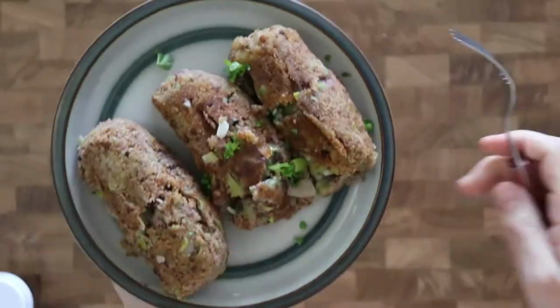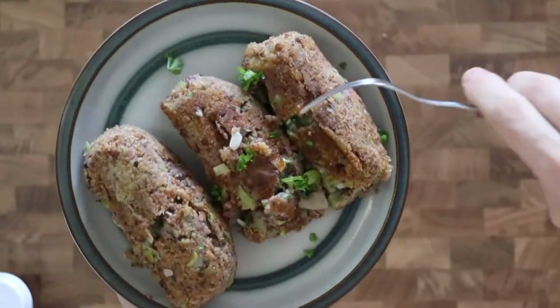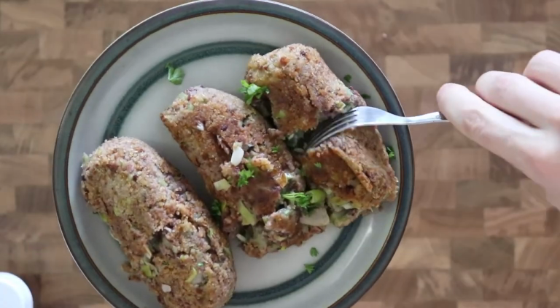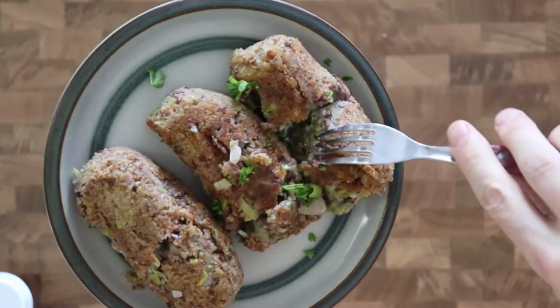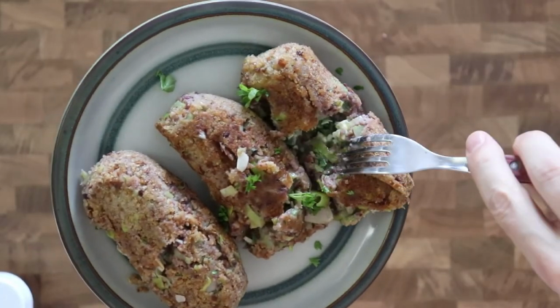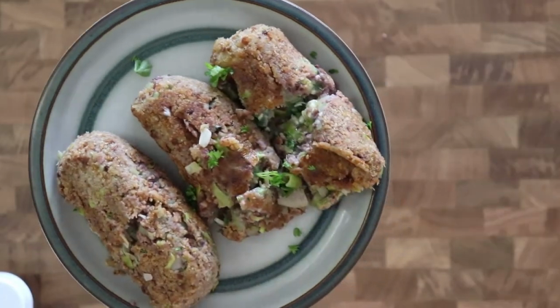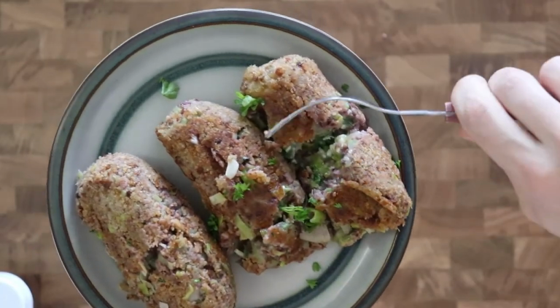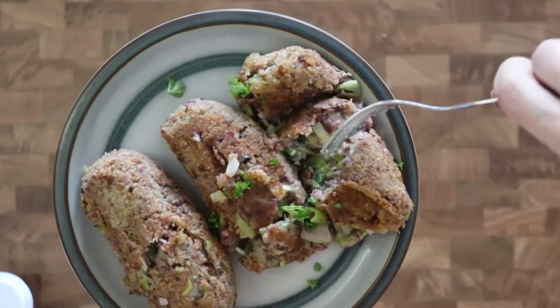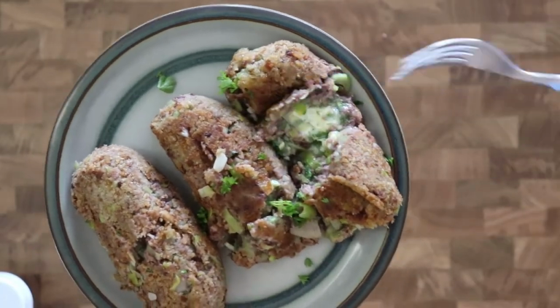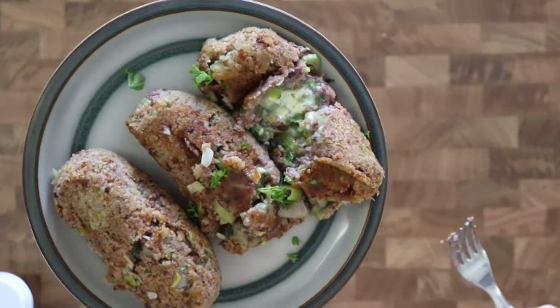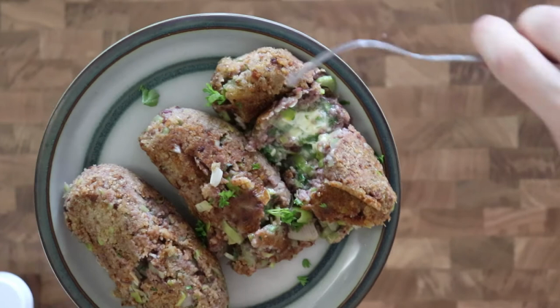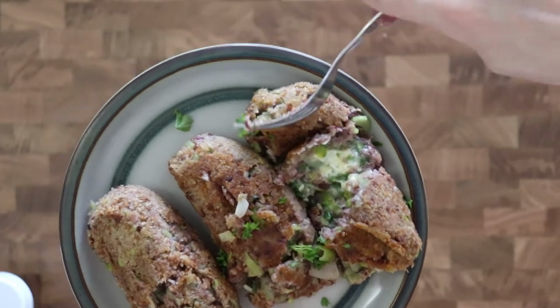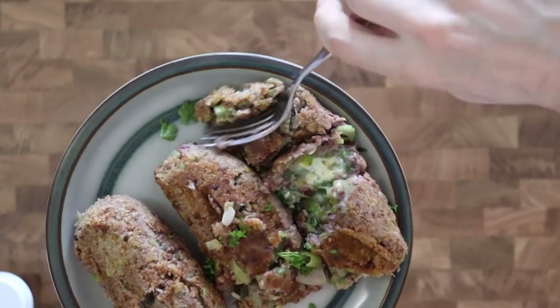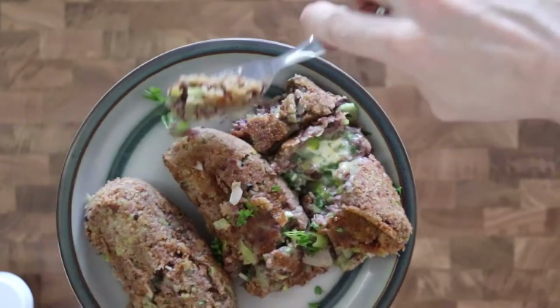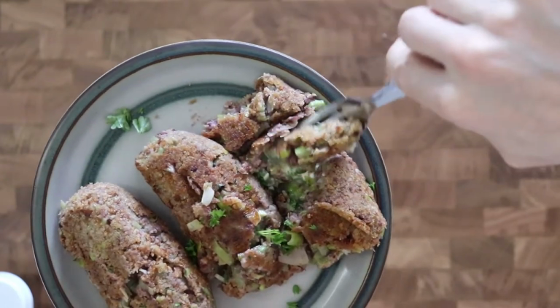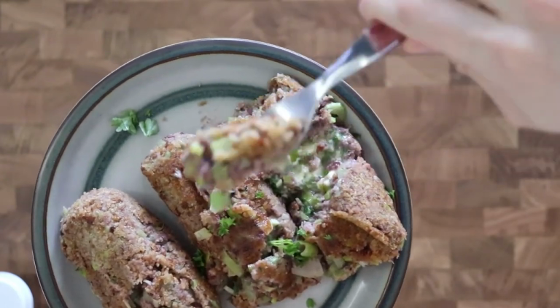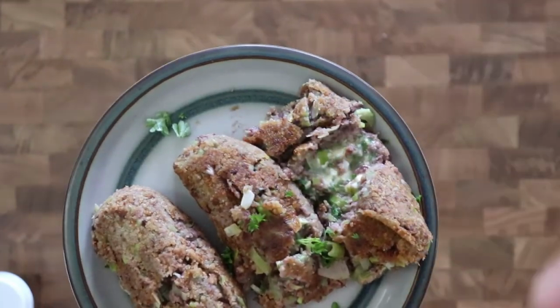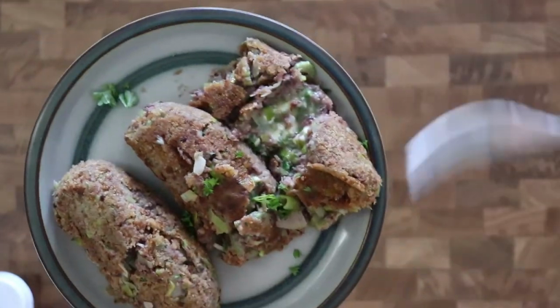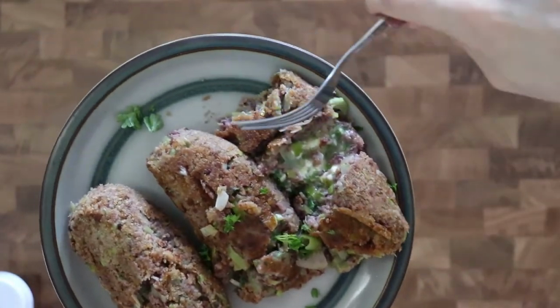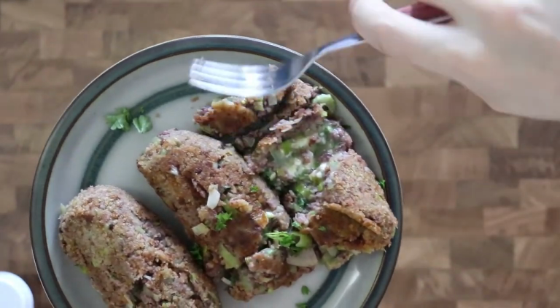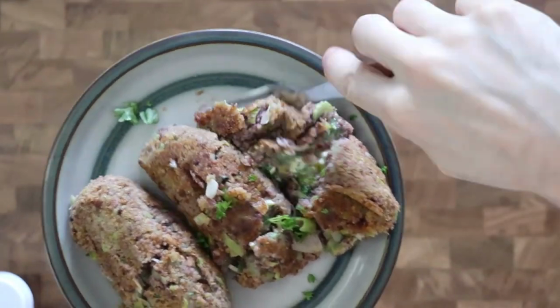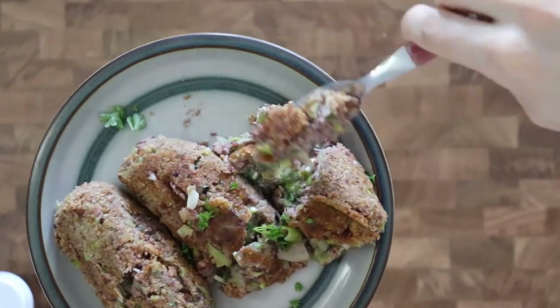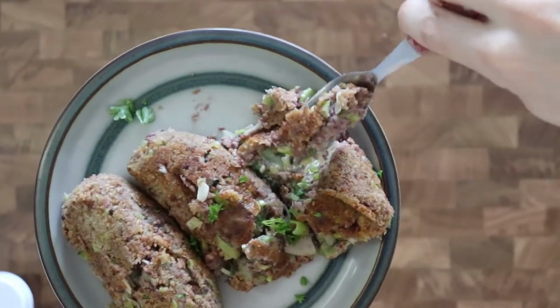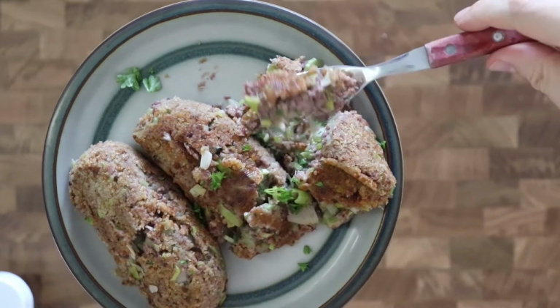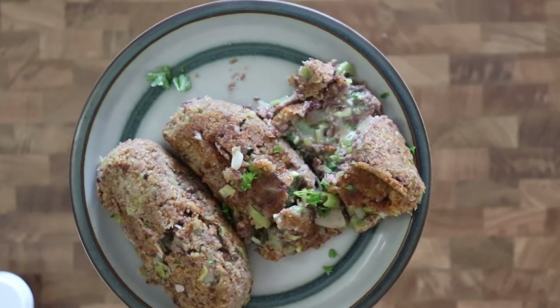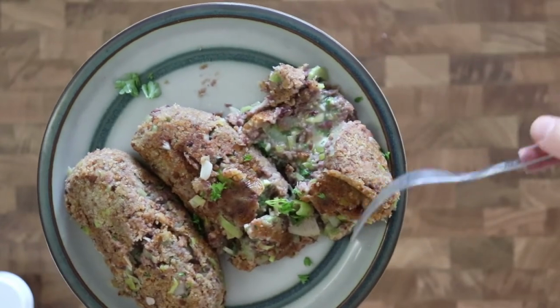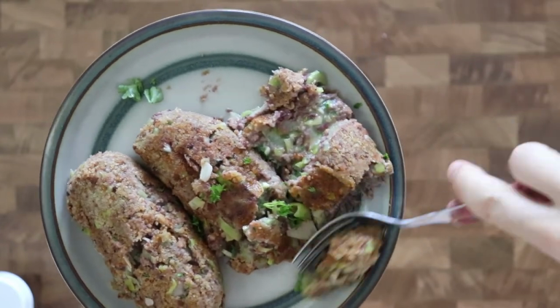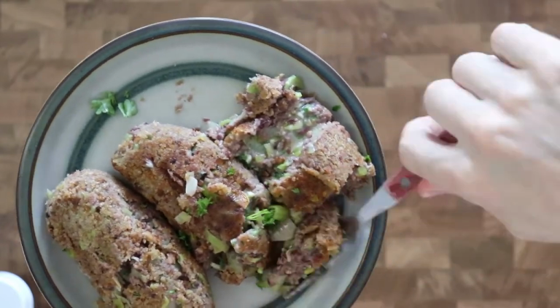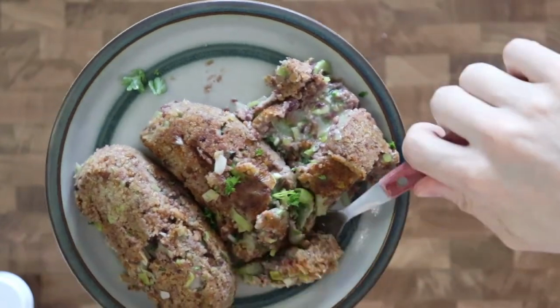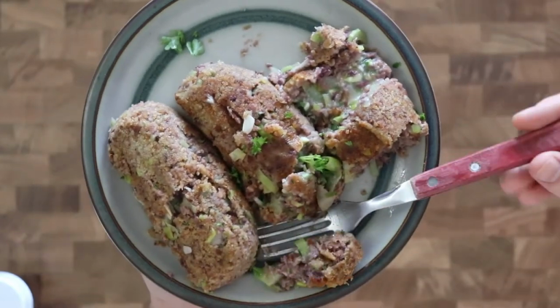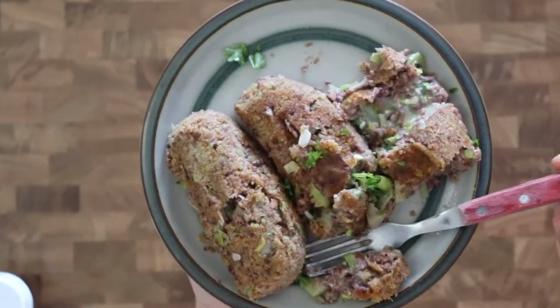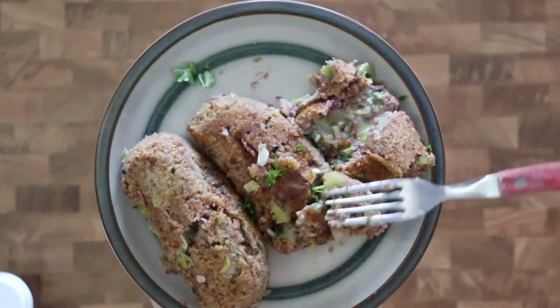Enjoy this delicious red kidney bean Kiev. If you liked the recipe in this video please hit that like button and share the video with your friends and family, and subscribe to the channel for more great content in the future.